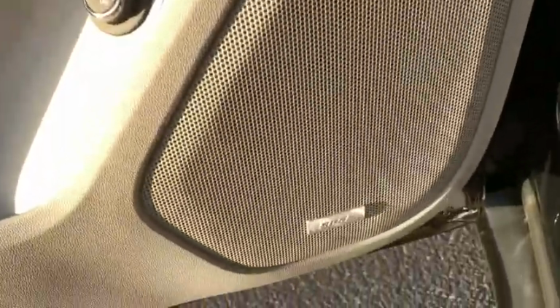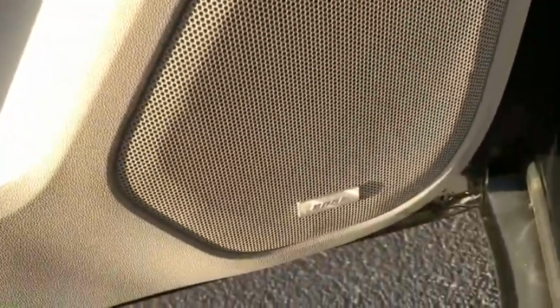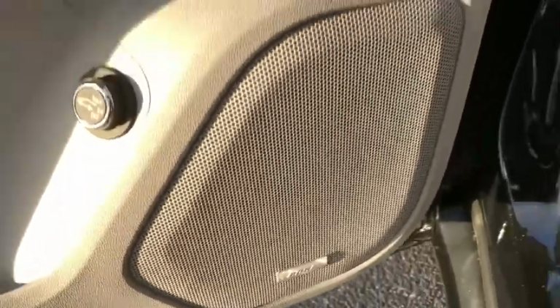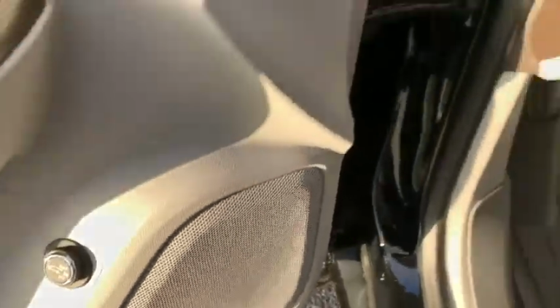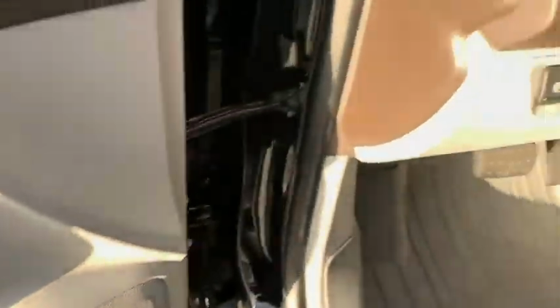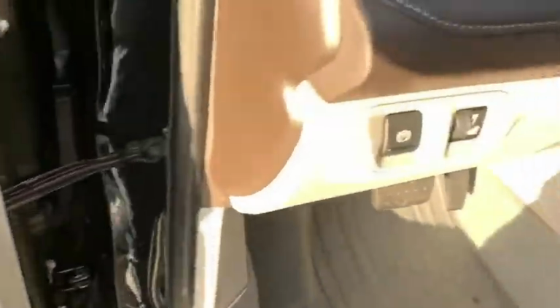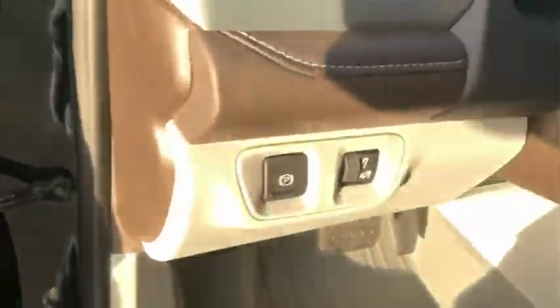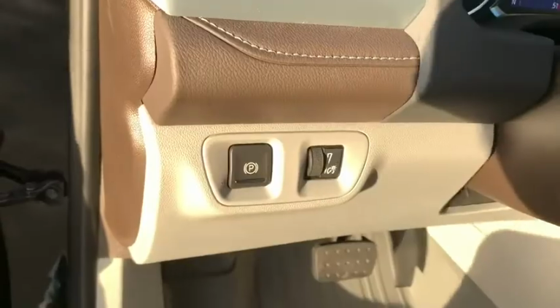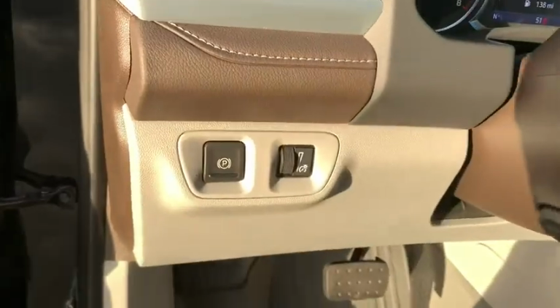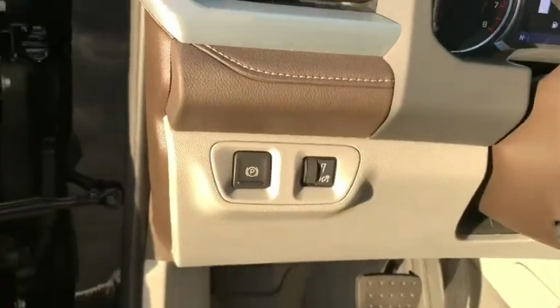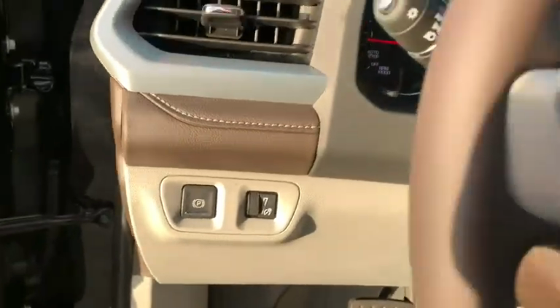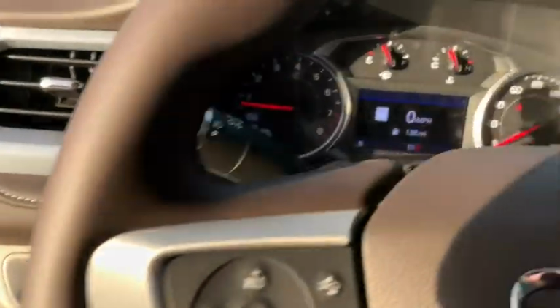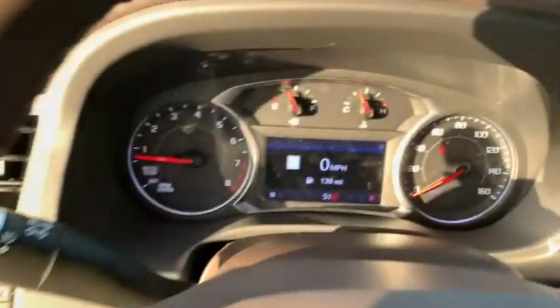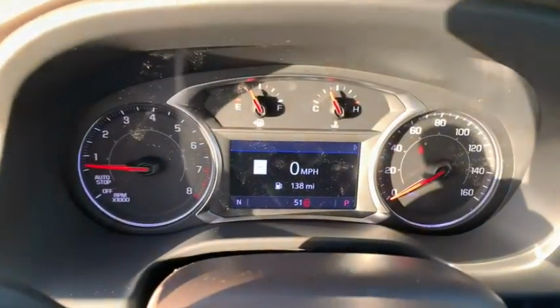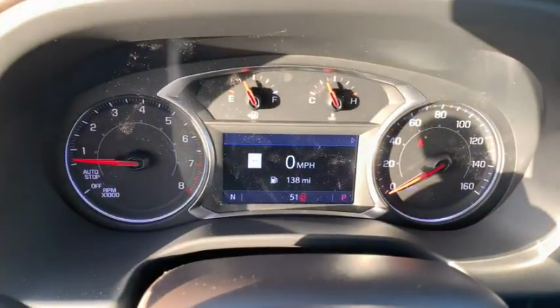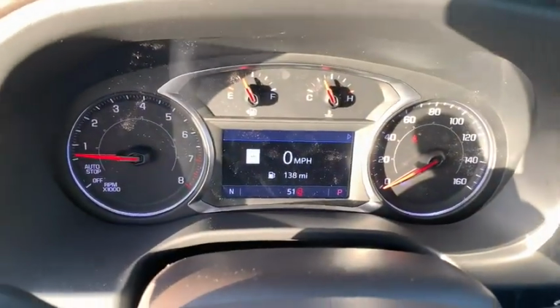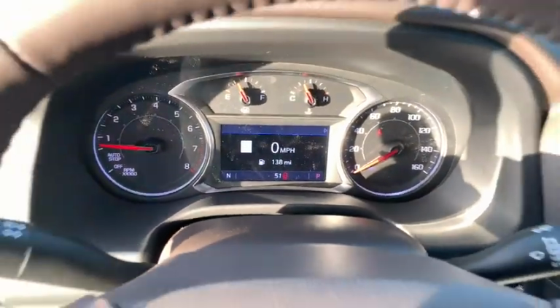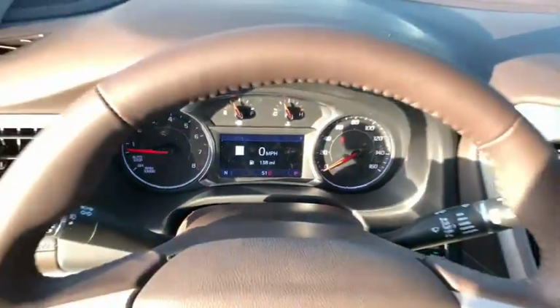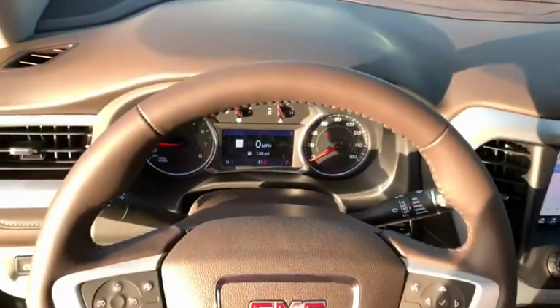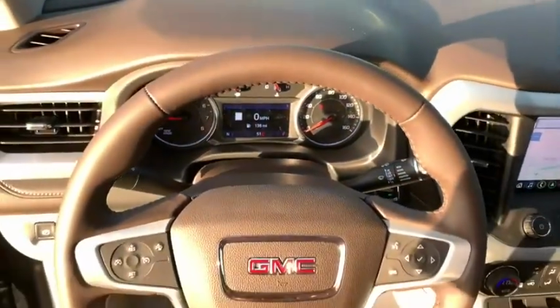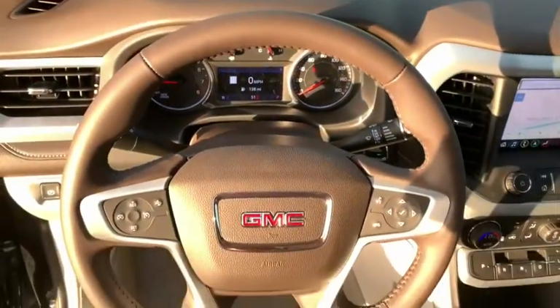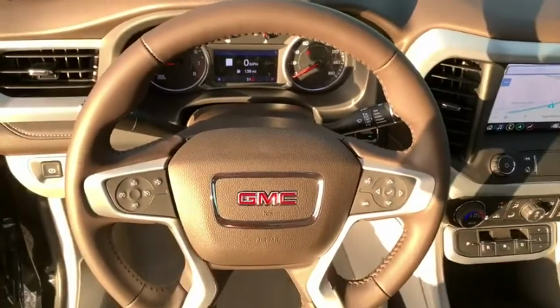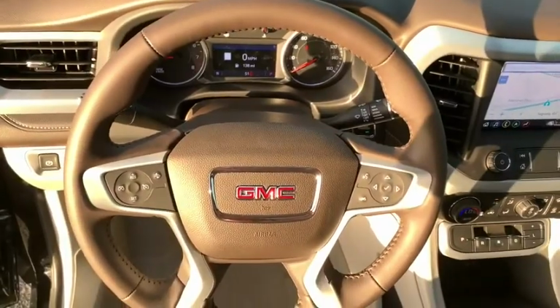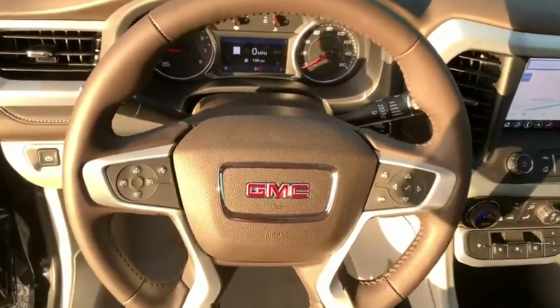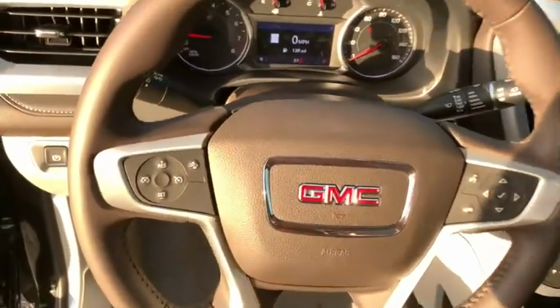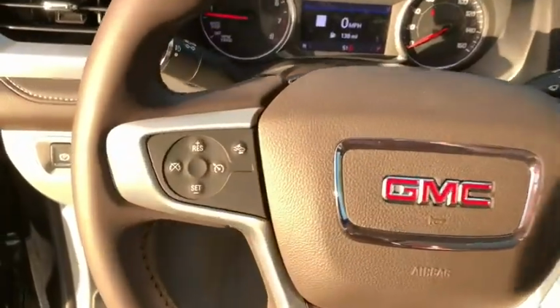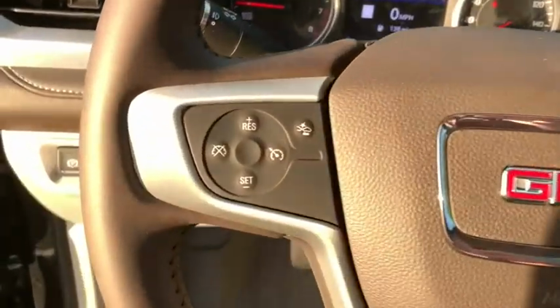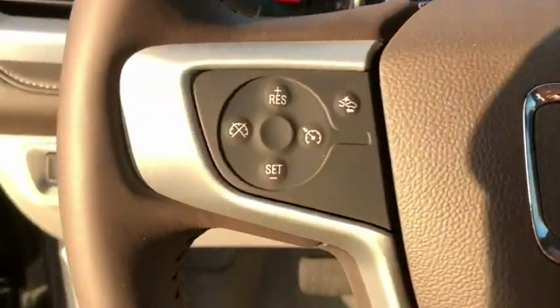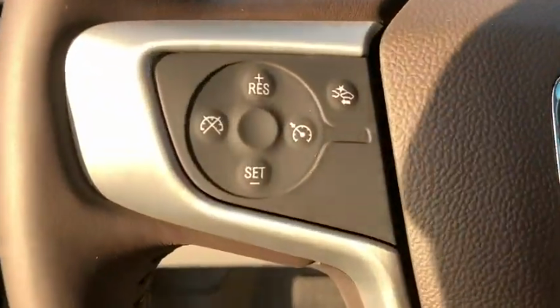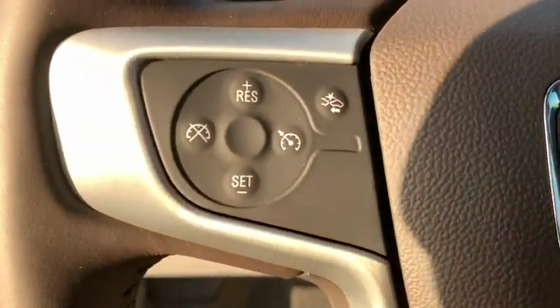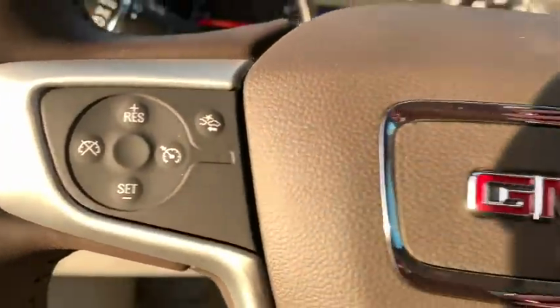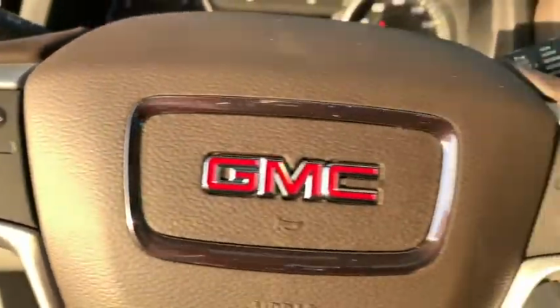Fog lights, security system, power windows, compass, electronic stability control, trip computer, heated front driver and passenger seats, rear window defroster, and overhead console.